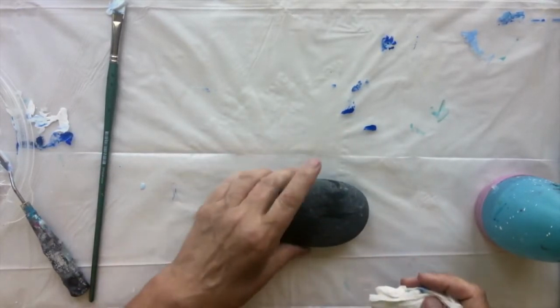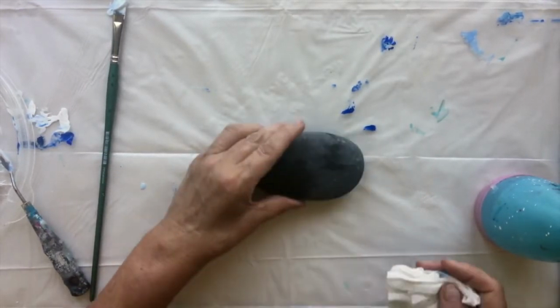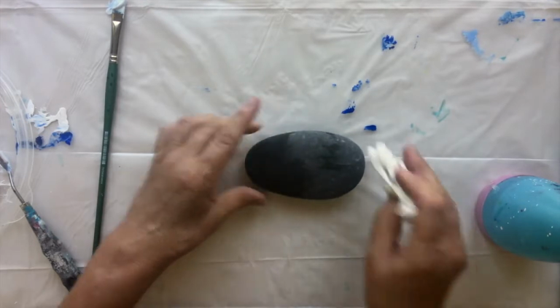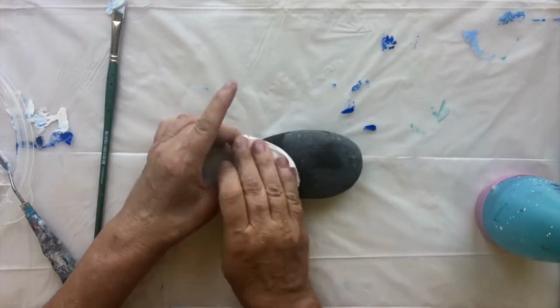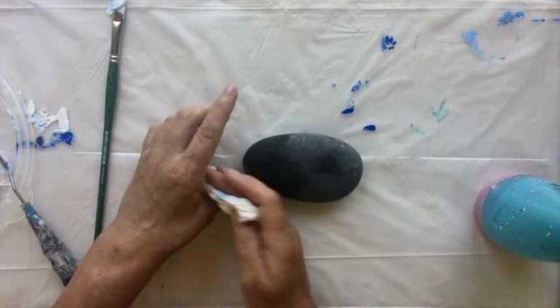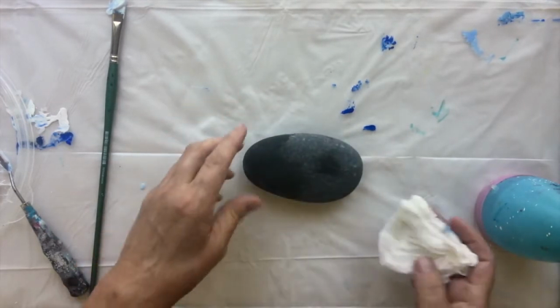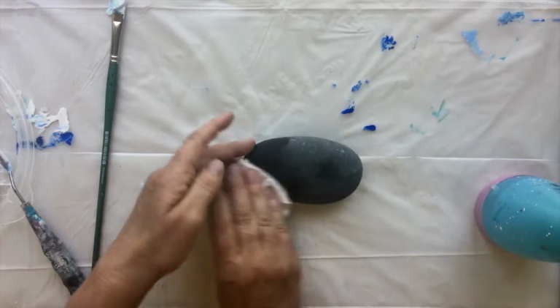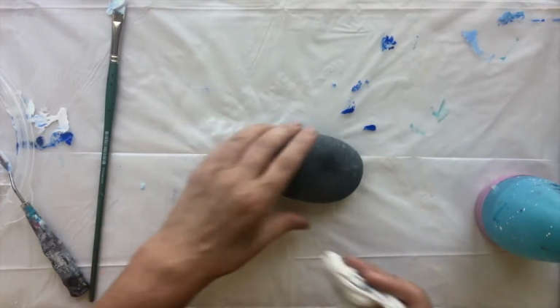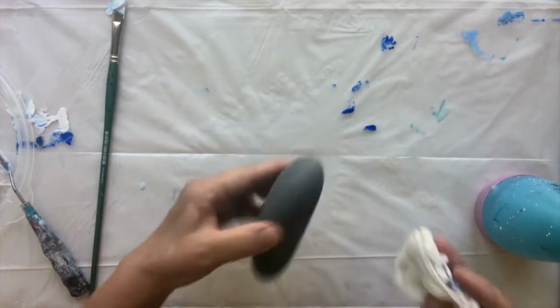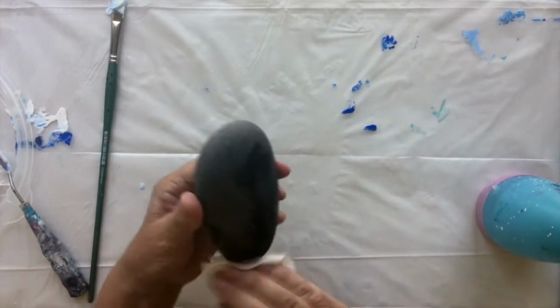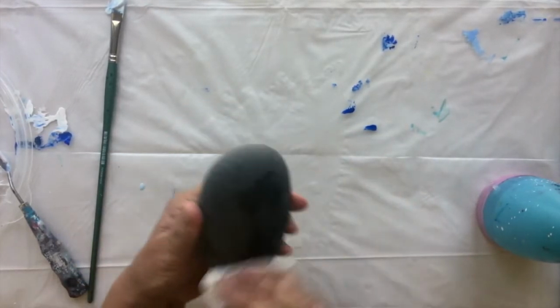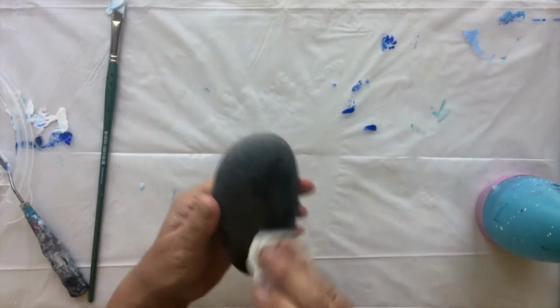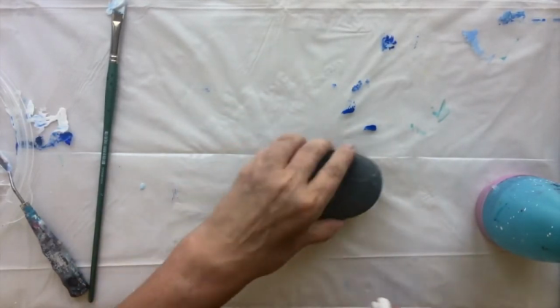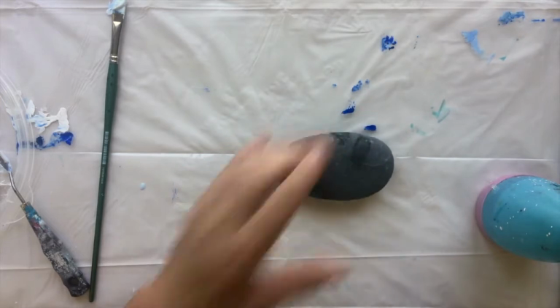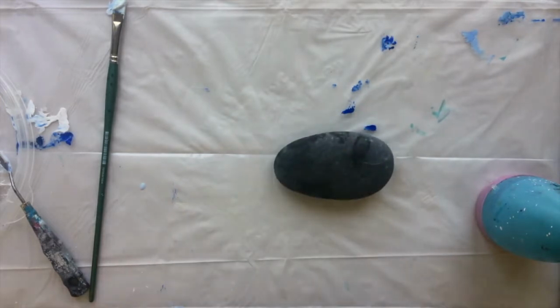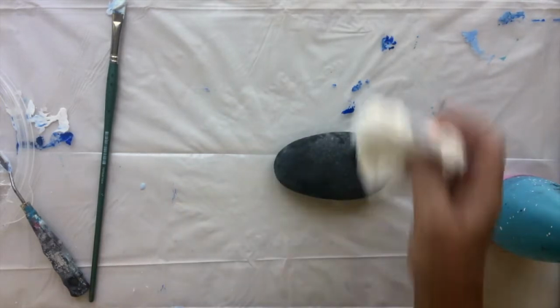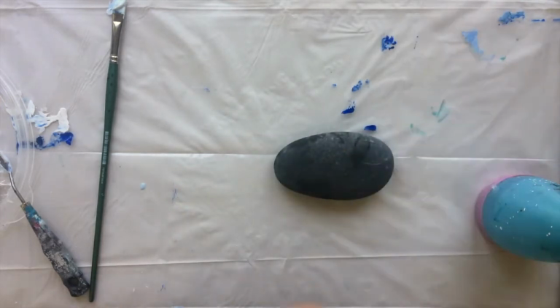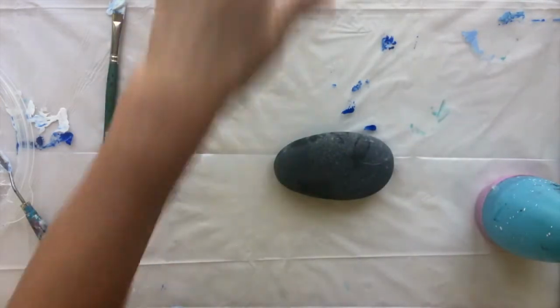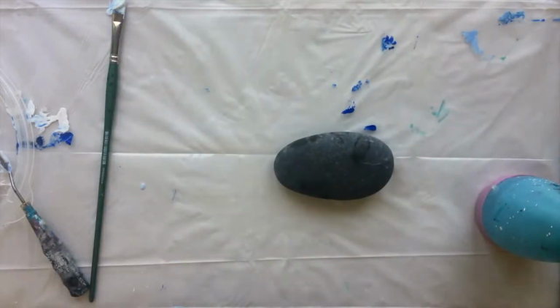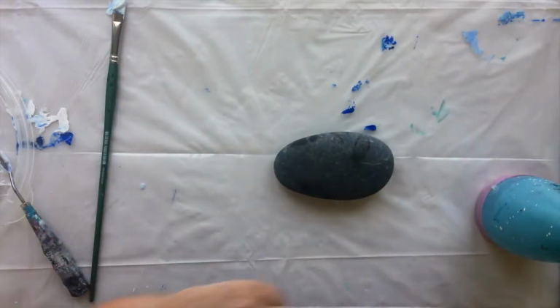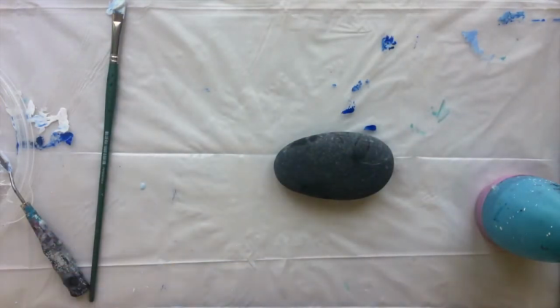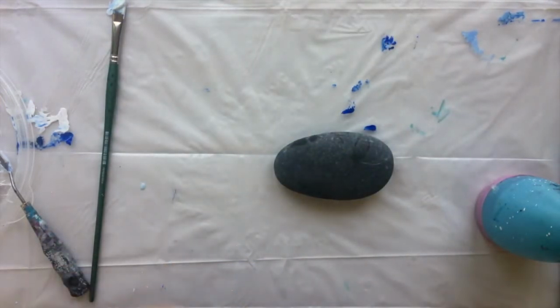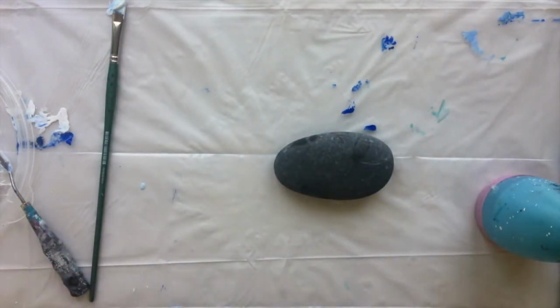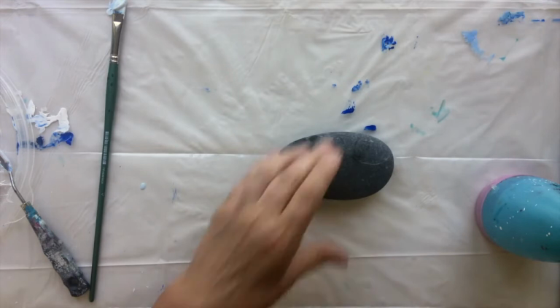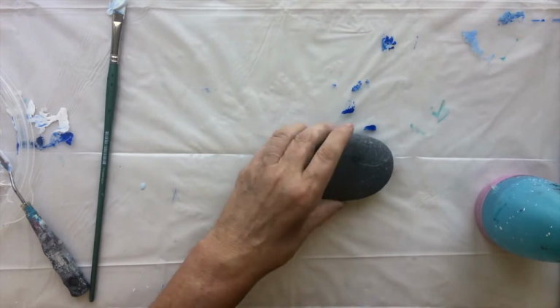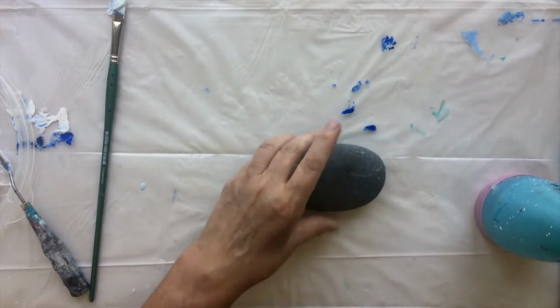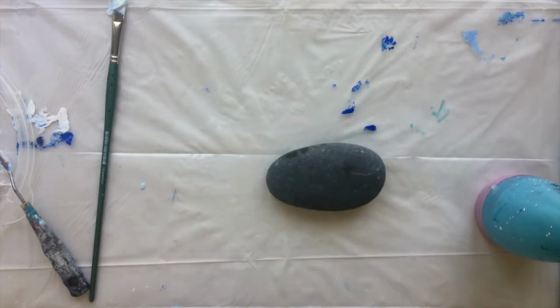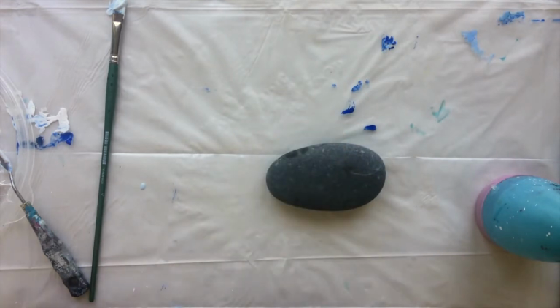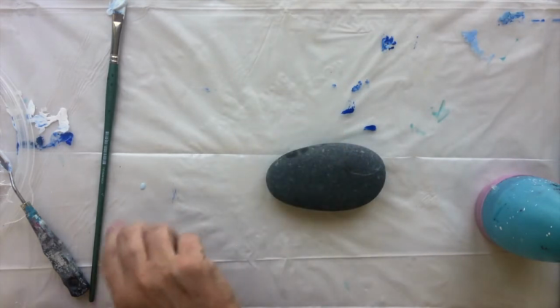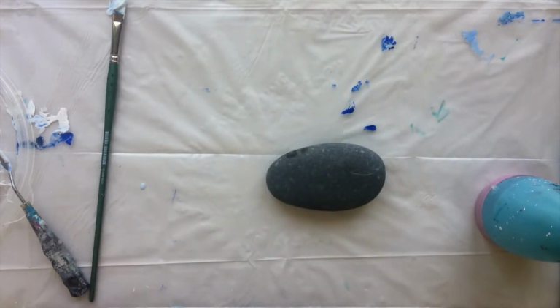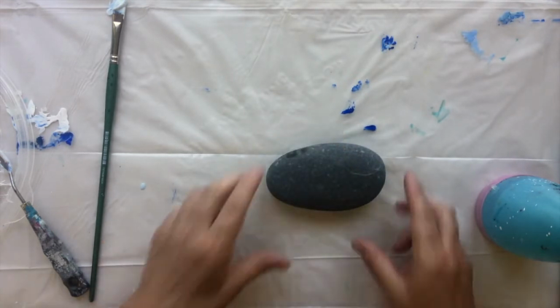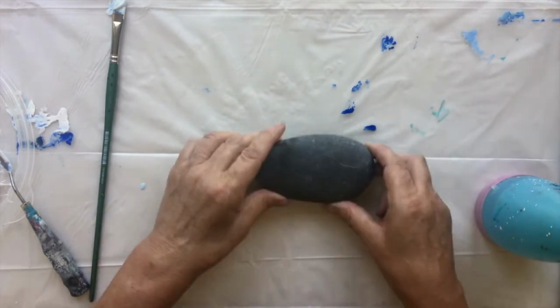First of all I'm going to clean my stone. These are smooth river stones. I'm going to clean it with alcohol and then I am going to put you on a time-lapse while you watch me paint this.